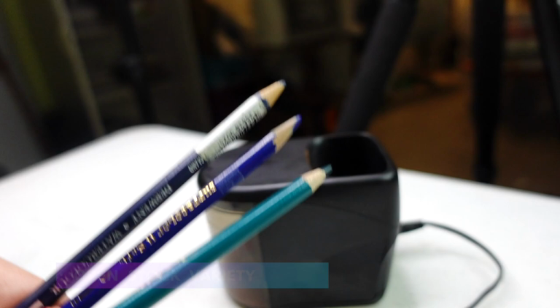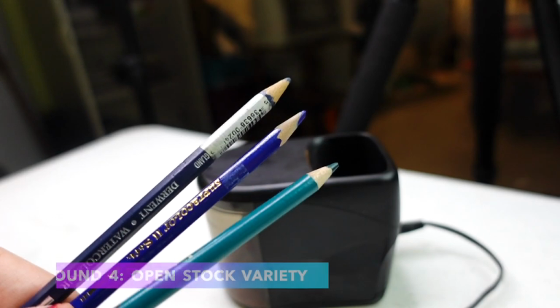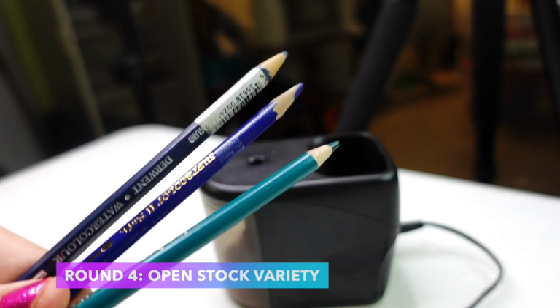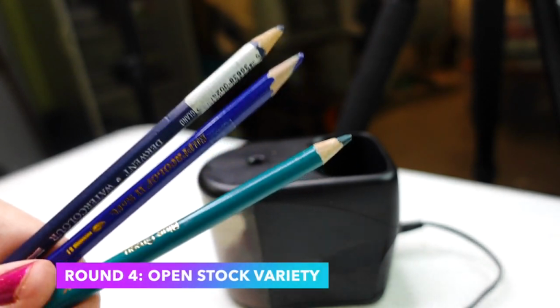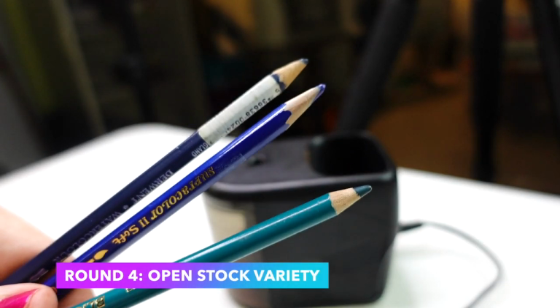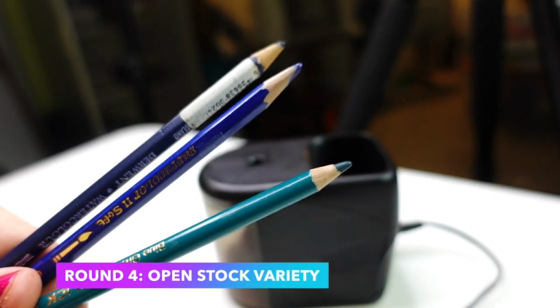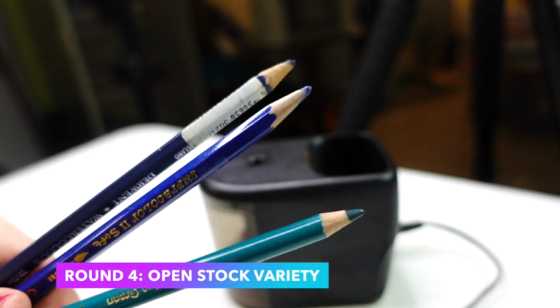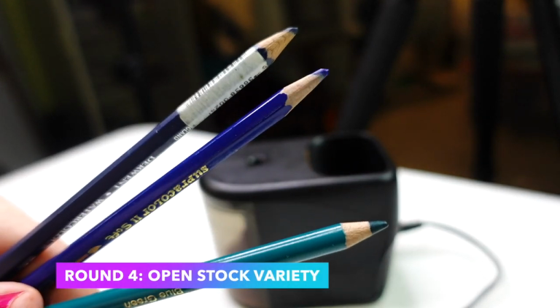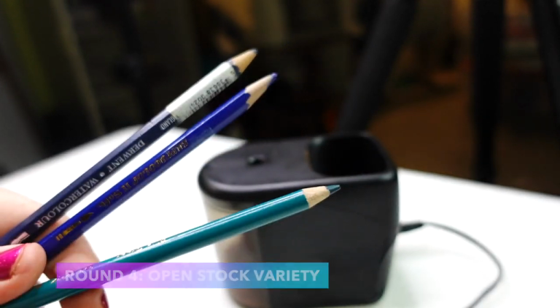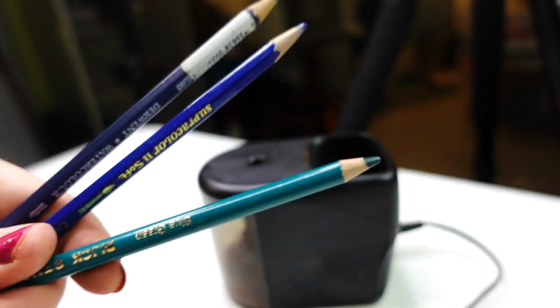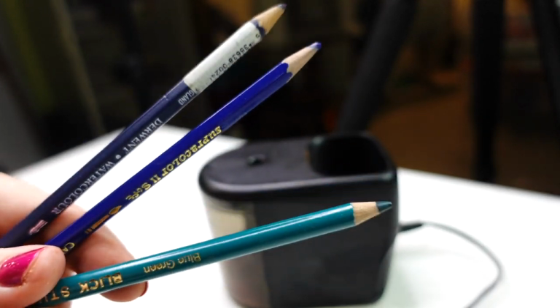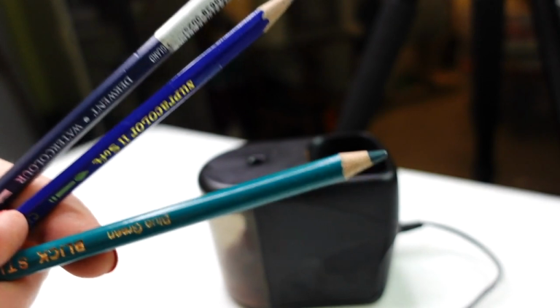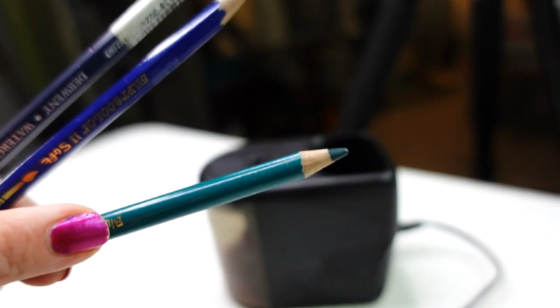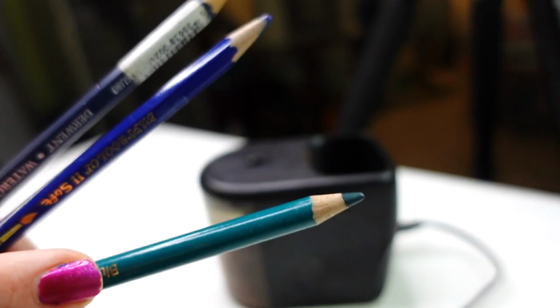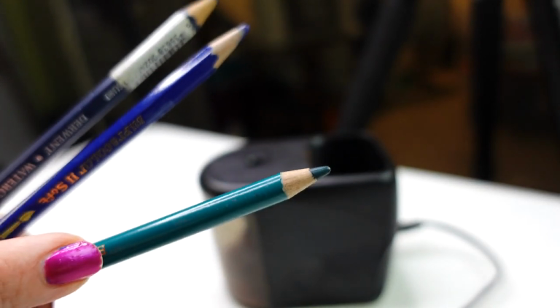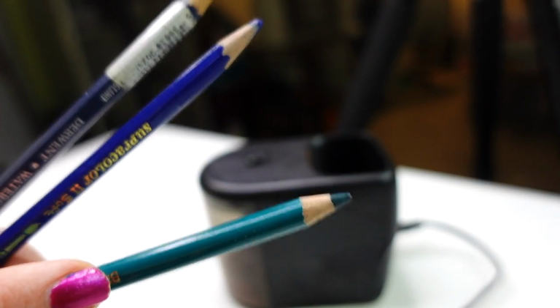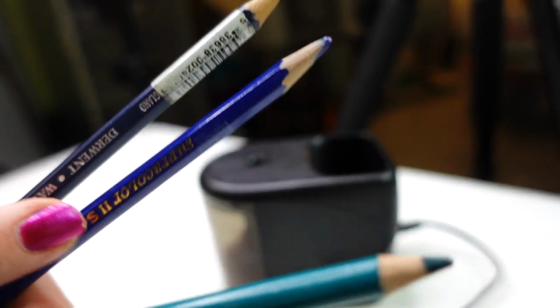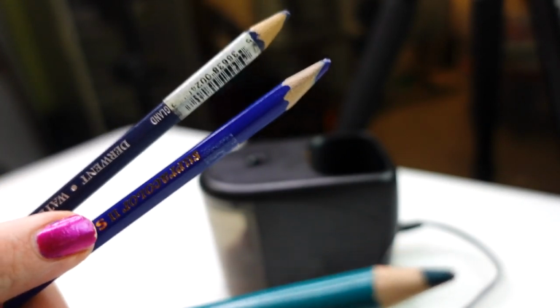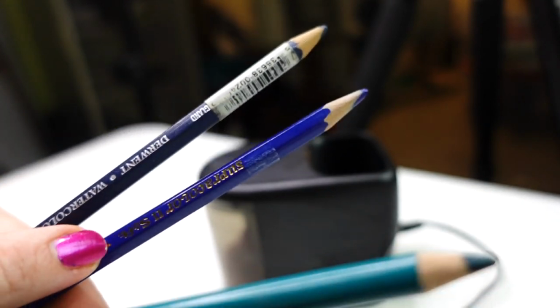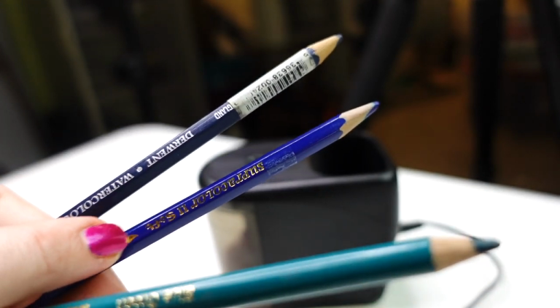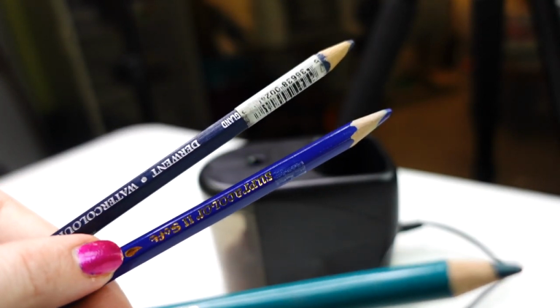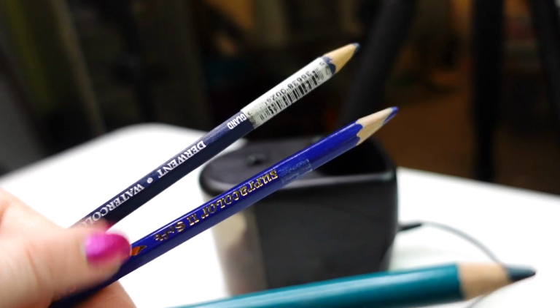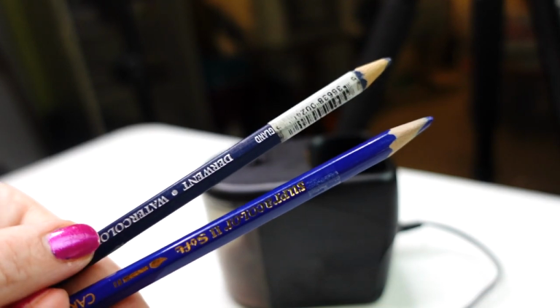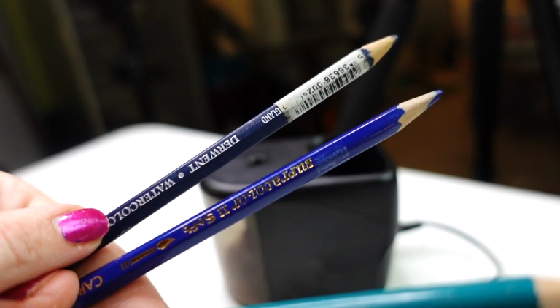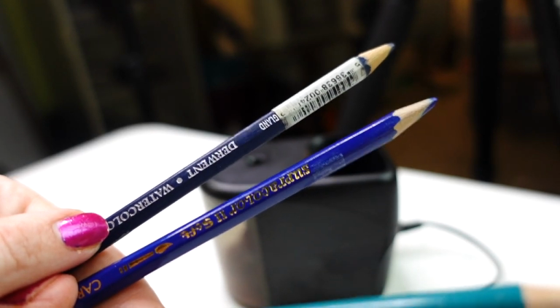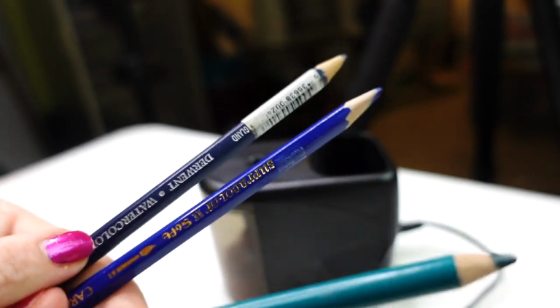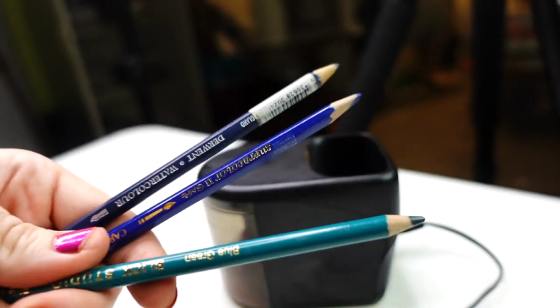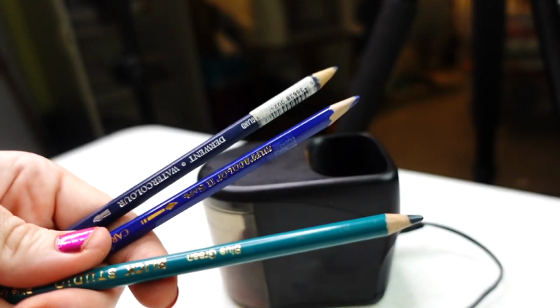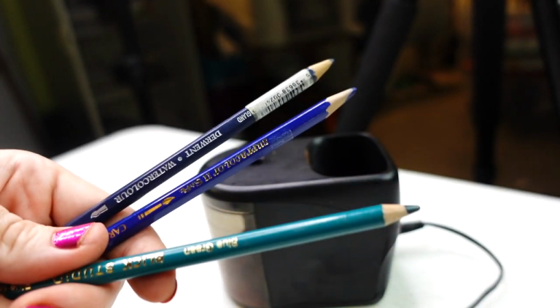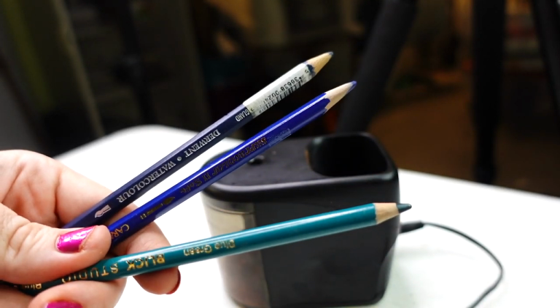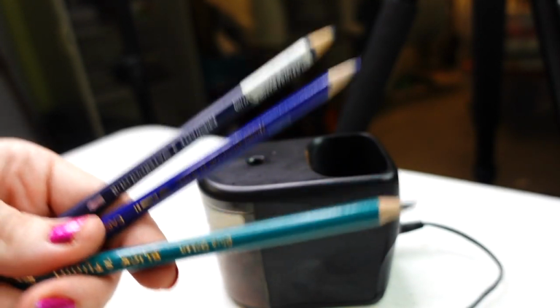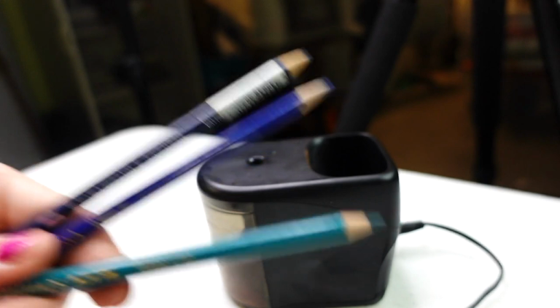Round four. These are some I had totally forgotten I have a few of in open stock. This is a Blick Studio — a very soft pencil. We have Supercolor by Karan Dosh, and then we have the Derwent Watercolor. Let's go ahead and see how these do in the sharpener.